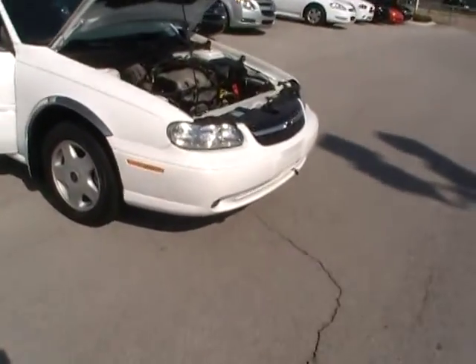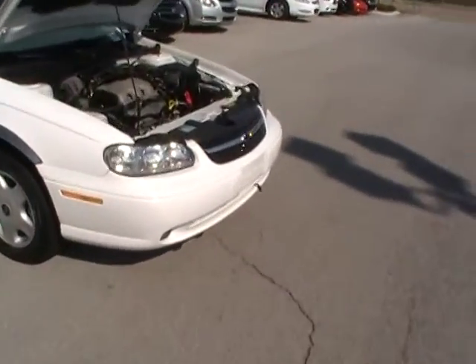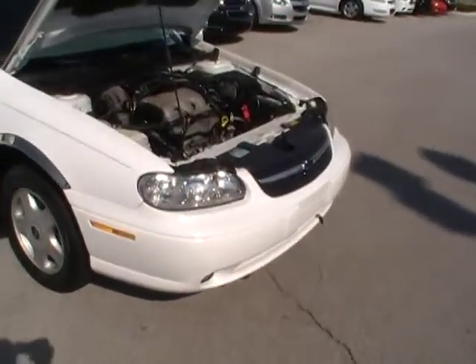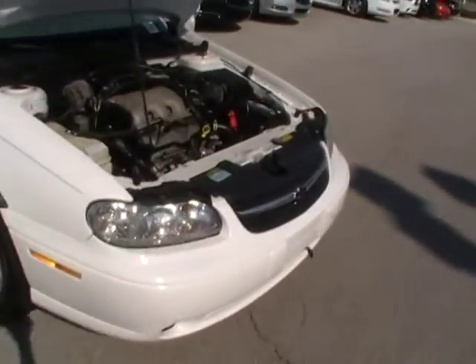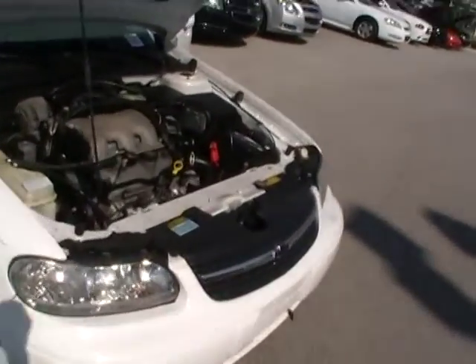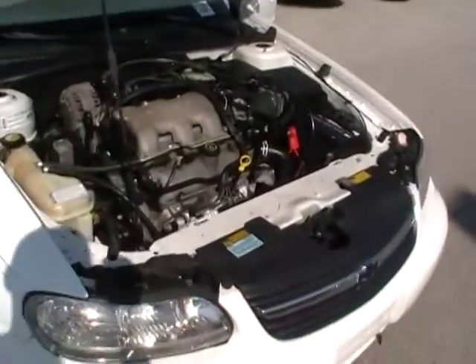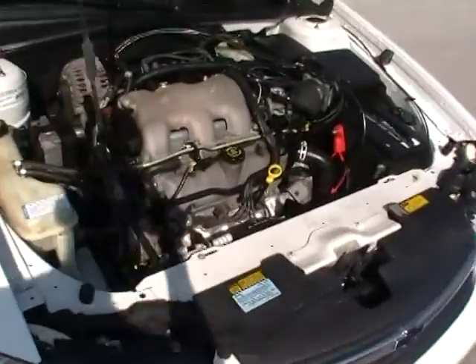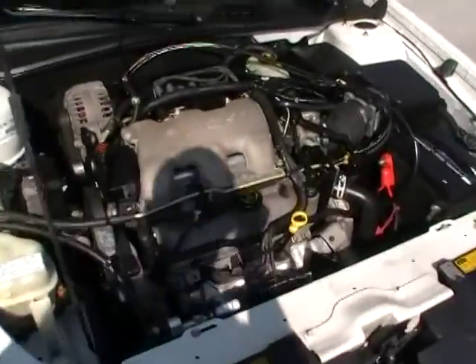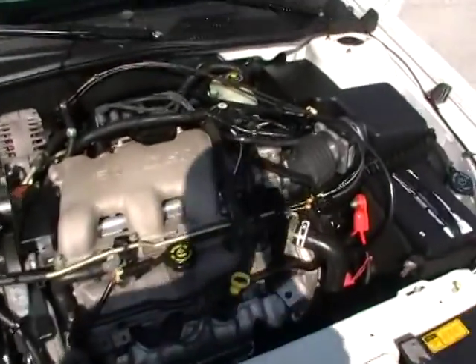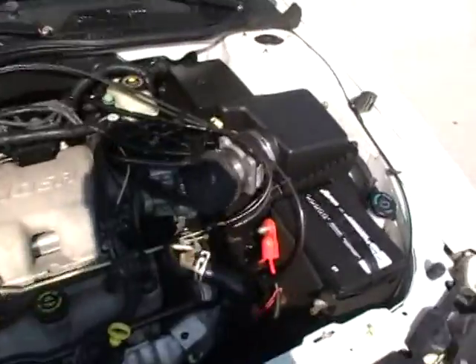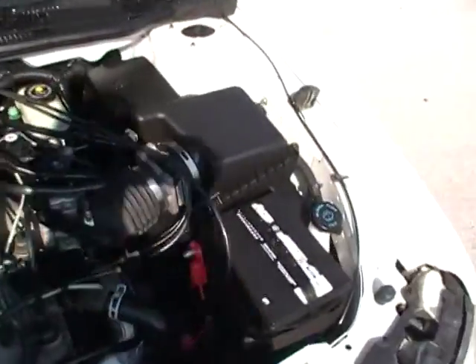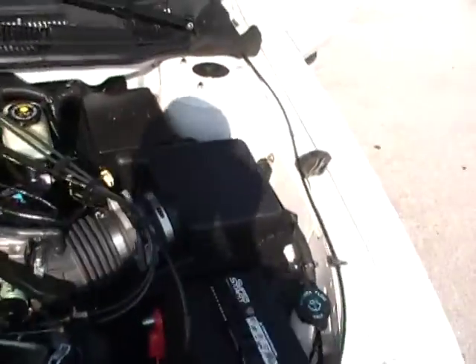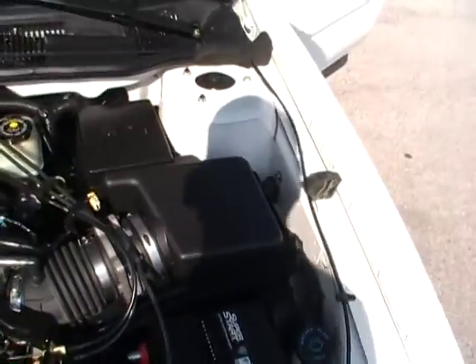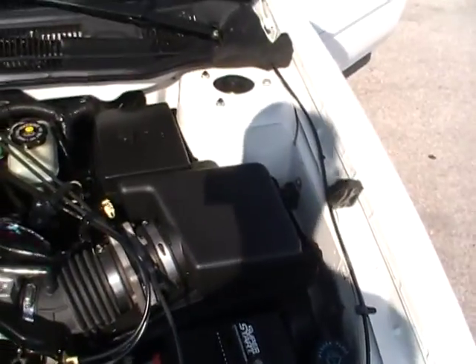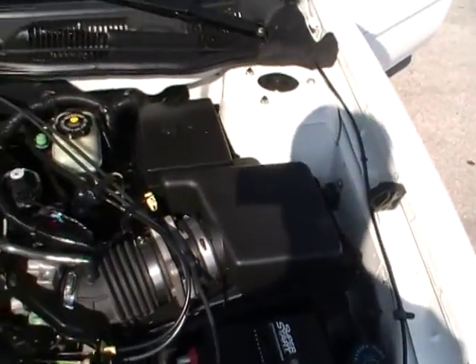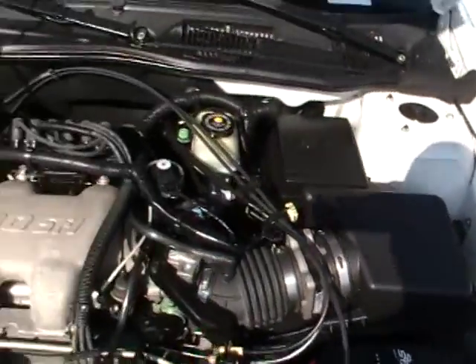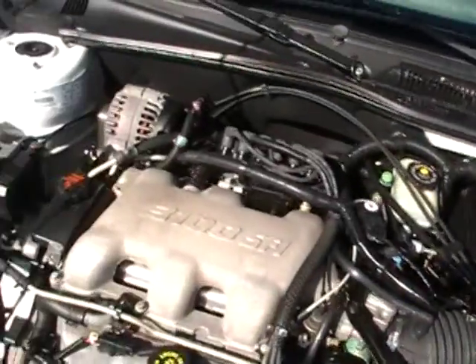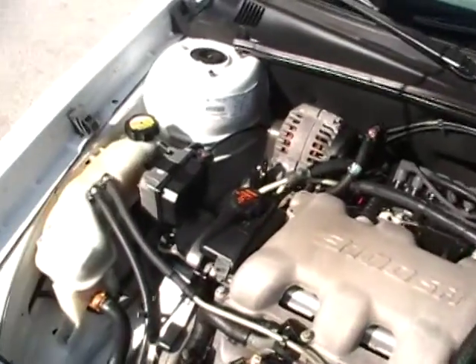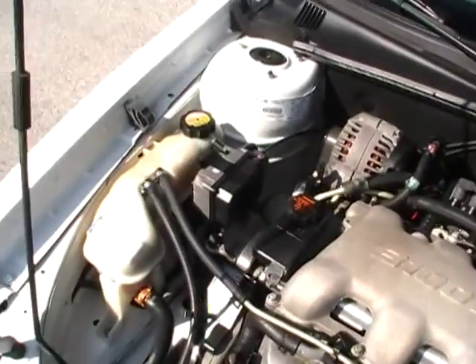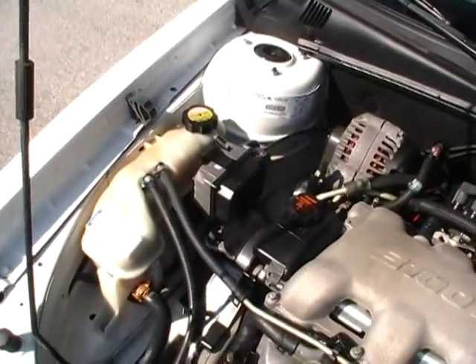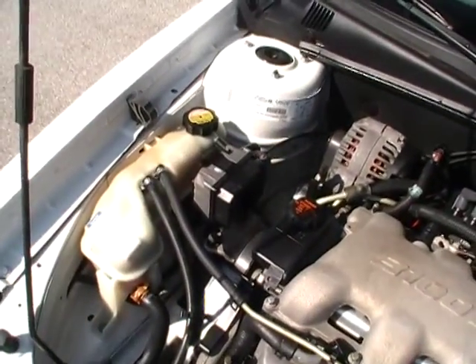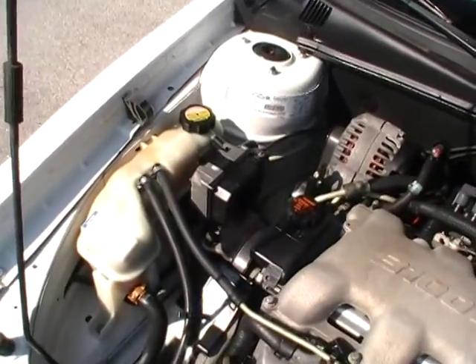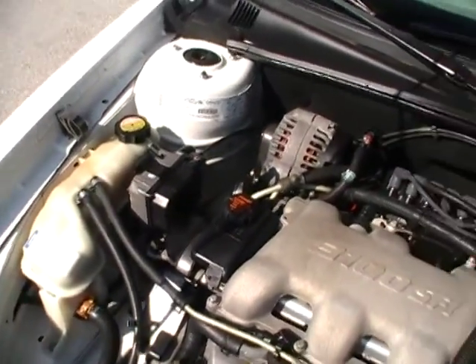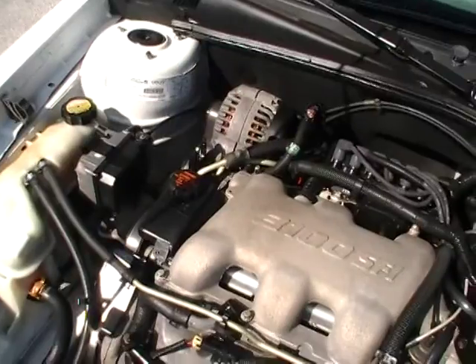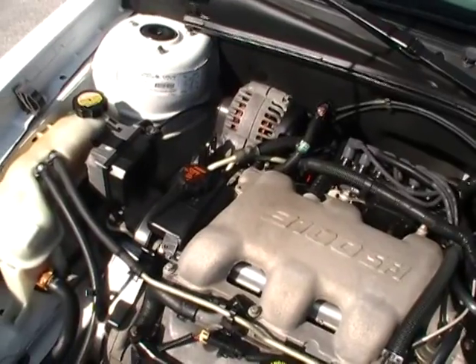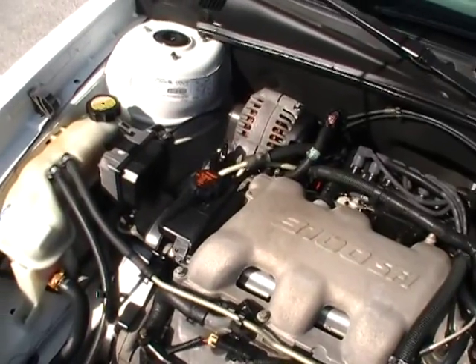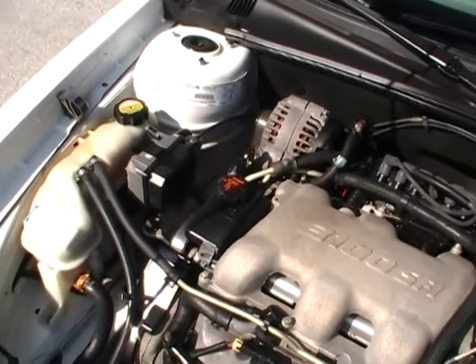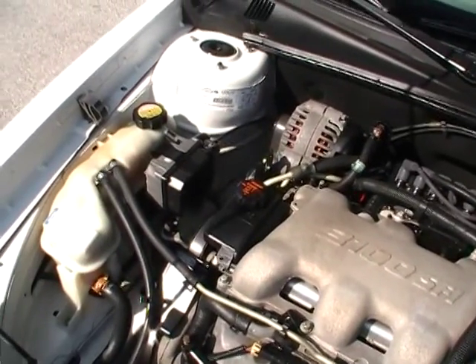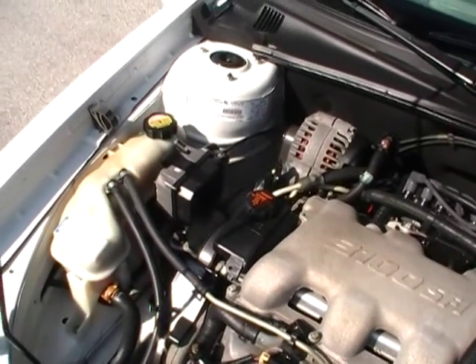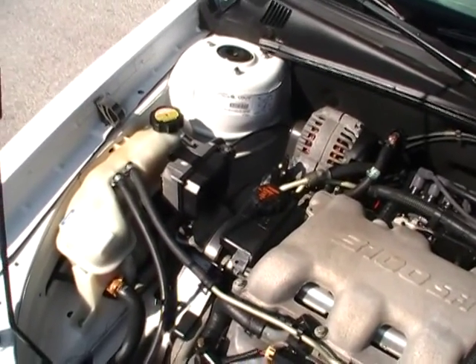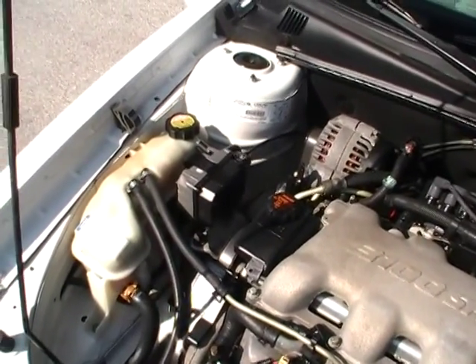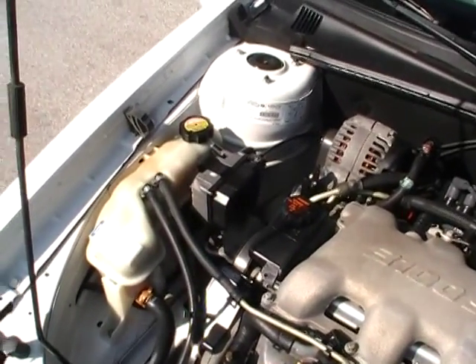When was the last time you saw a 12-year-old used car on Mountain View Chevy's lot? I'll give you a hint — the last time we traded for one in this kind of condition. Unbelievable.